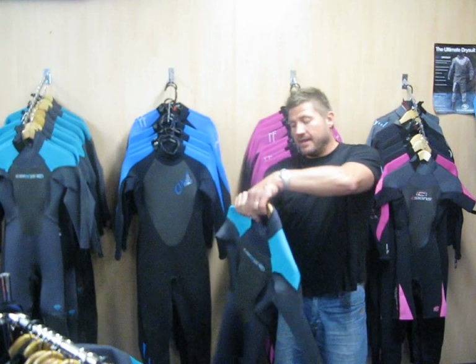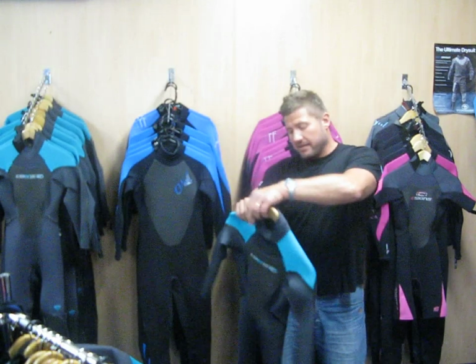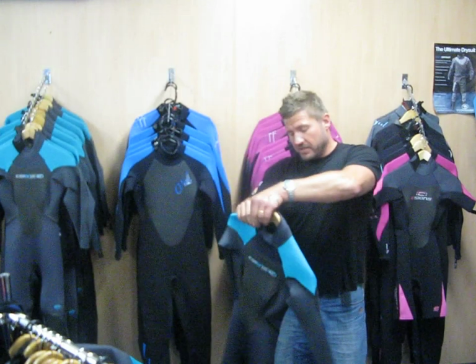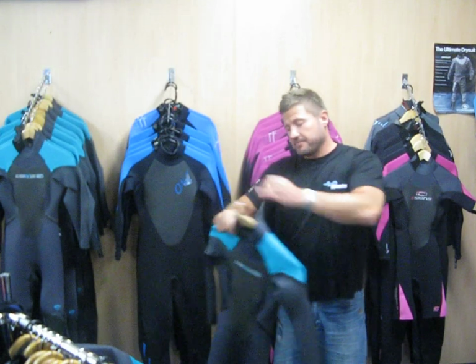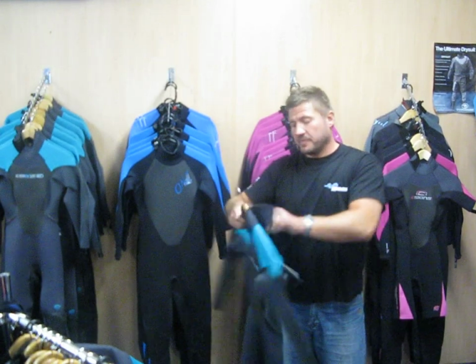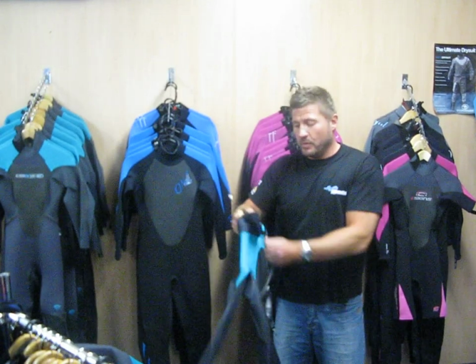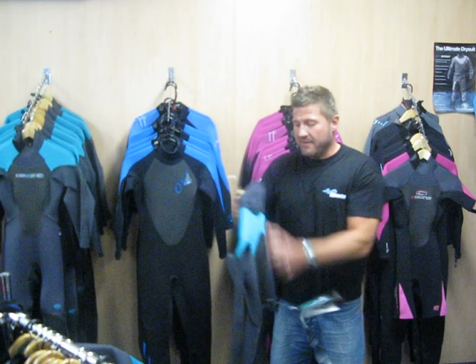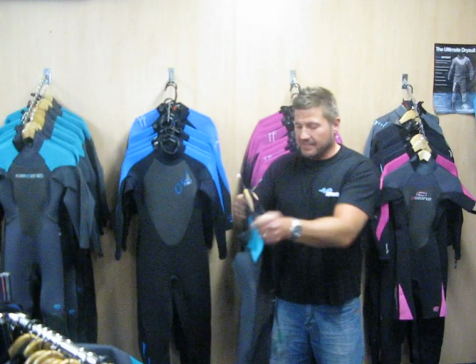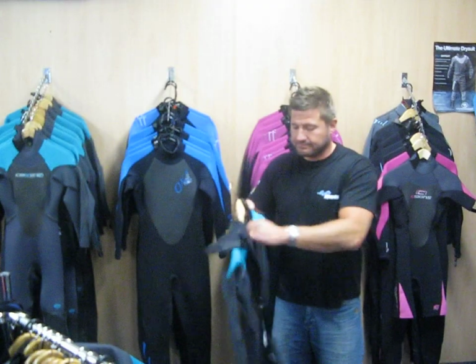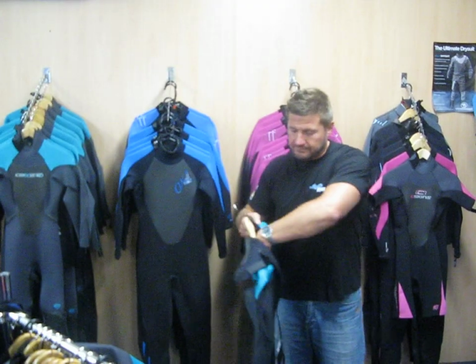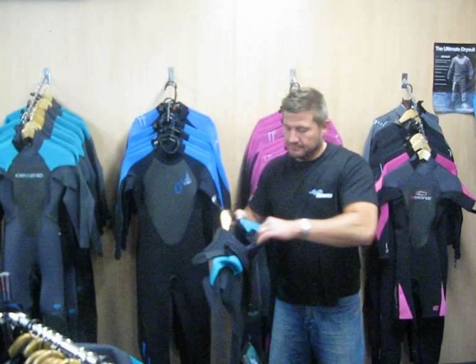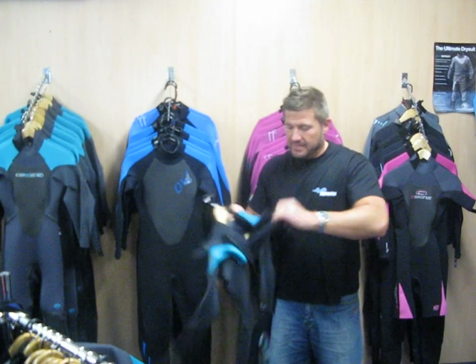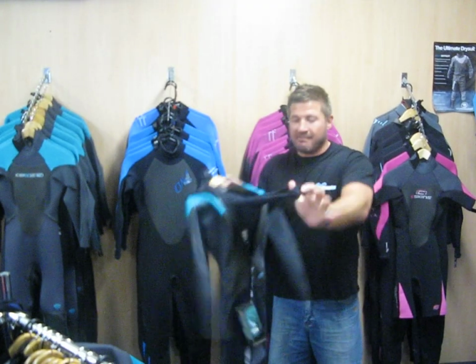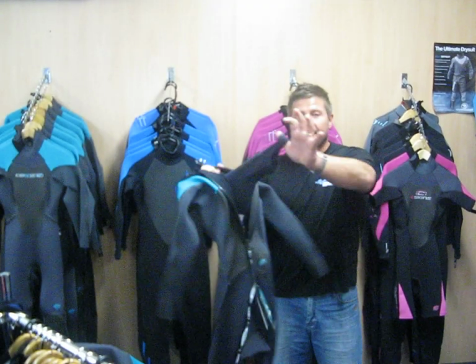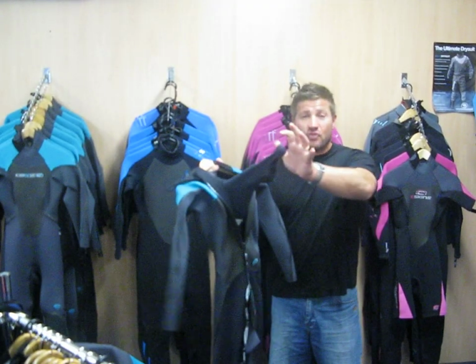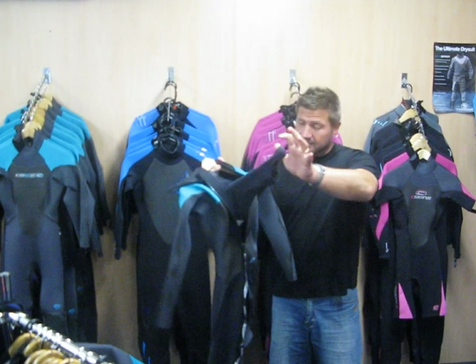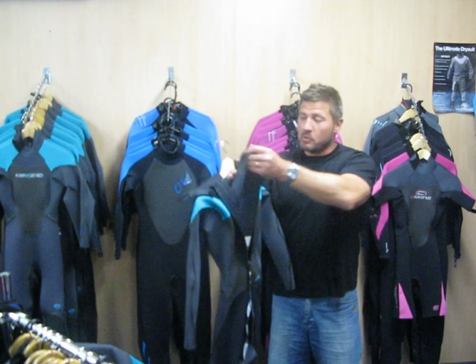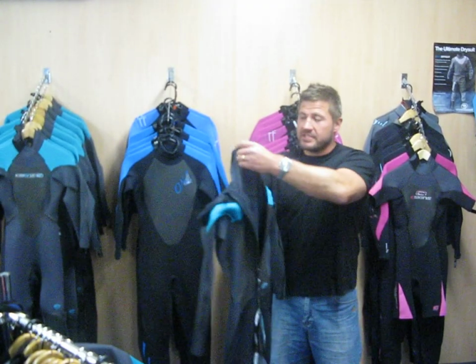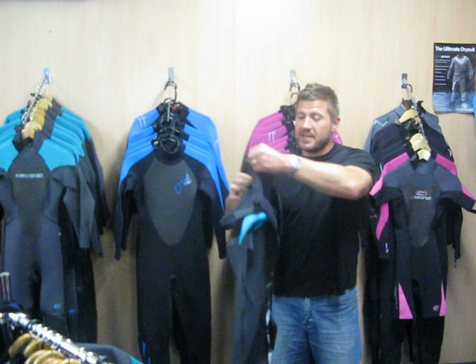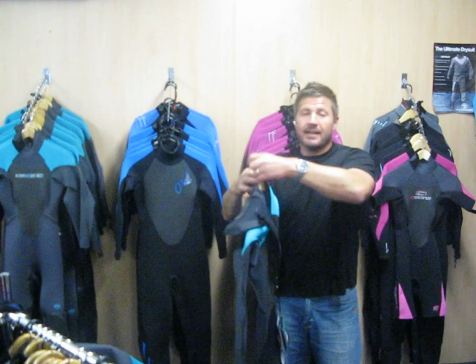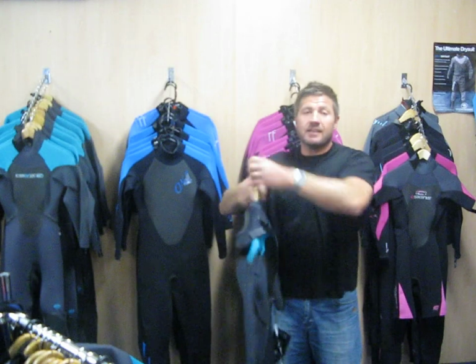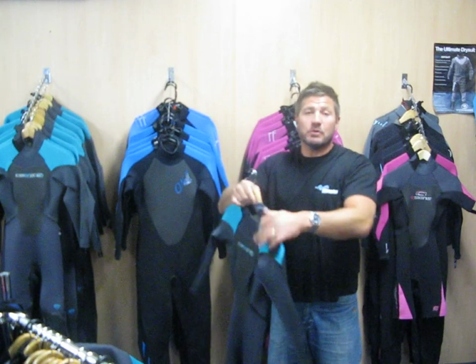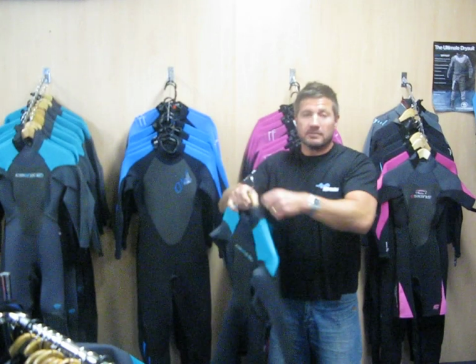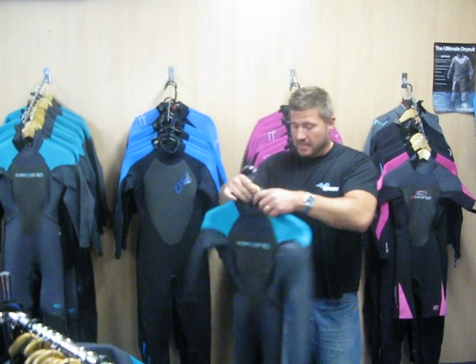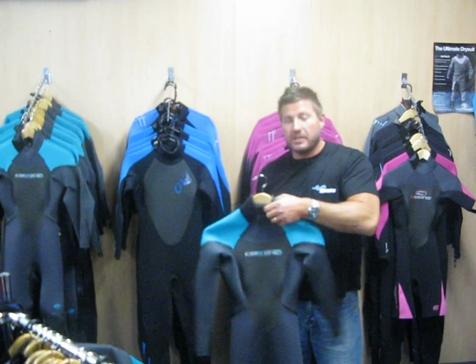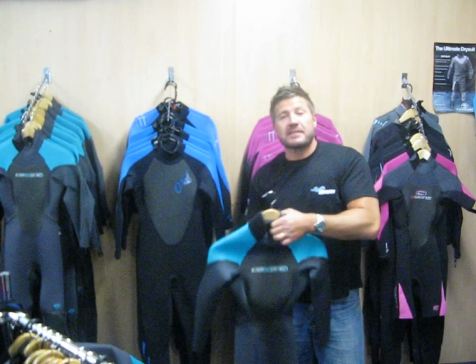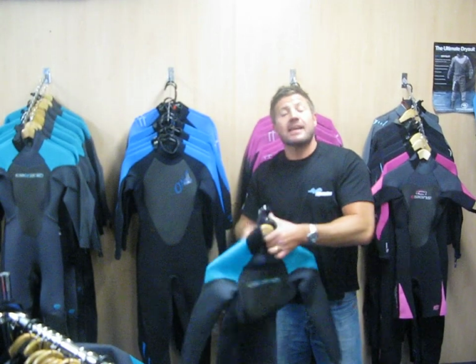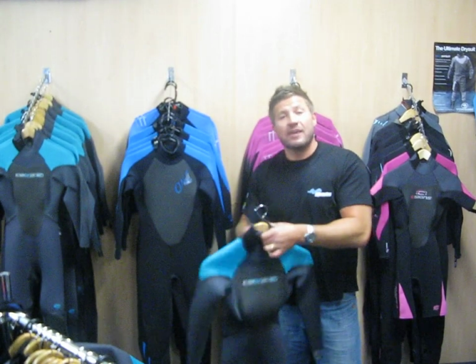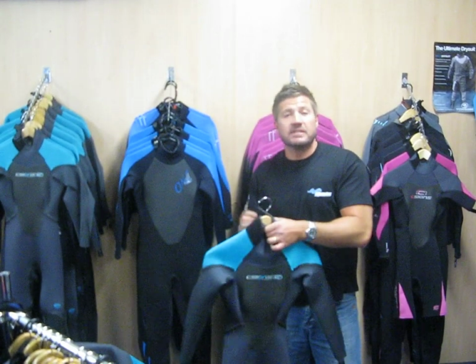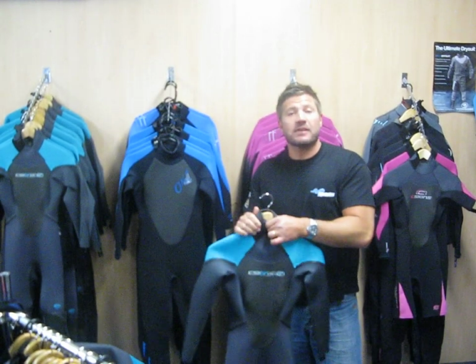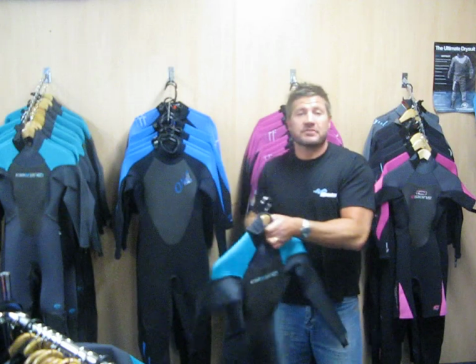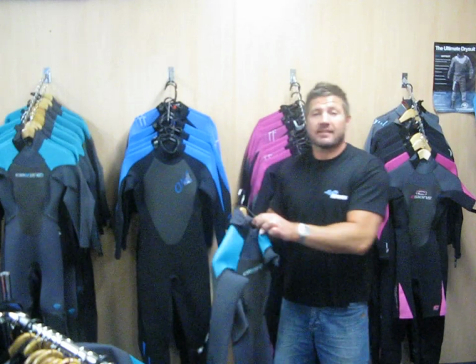In the back of these suits we also have a barrier. This barrier is going to keep you dry, stop the water passing through the zip and in turn keep you warmer. You can expect to pay about £149 for a suit like this.